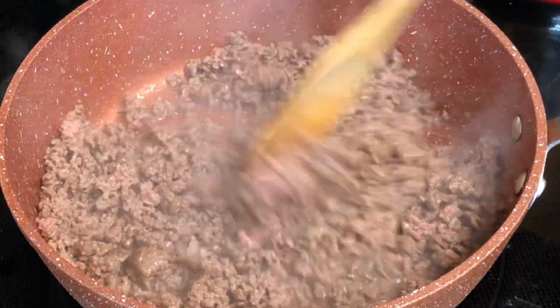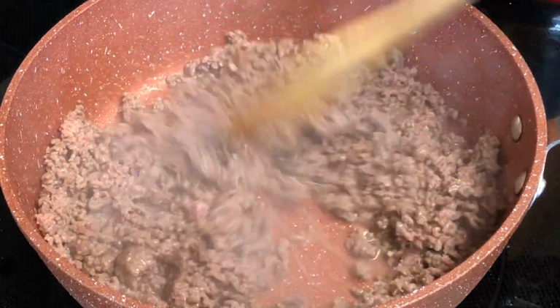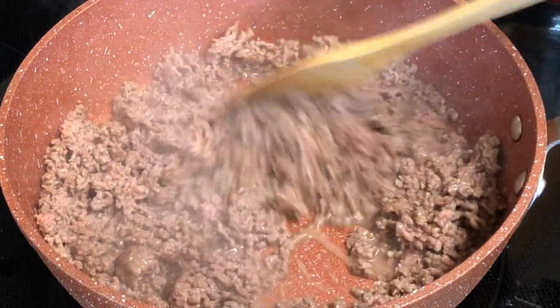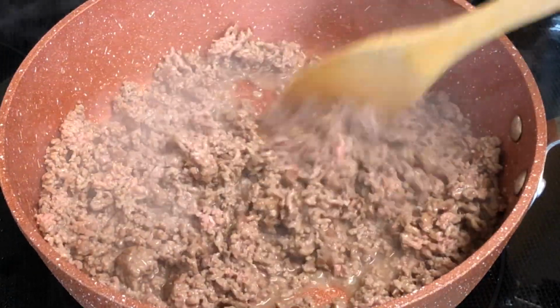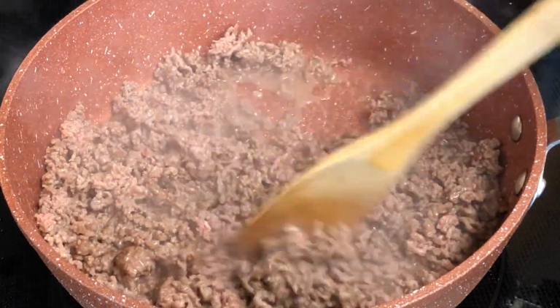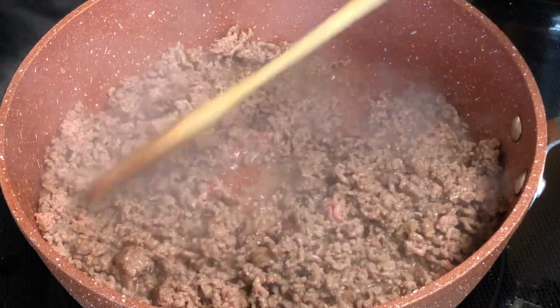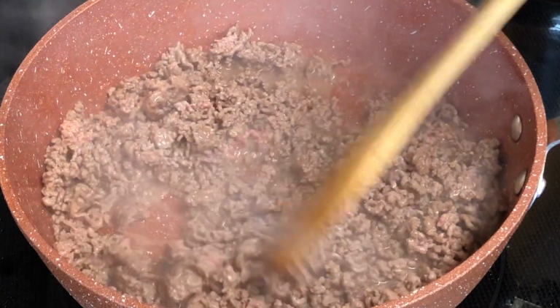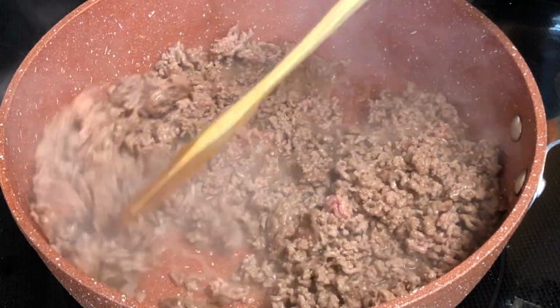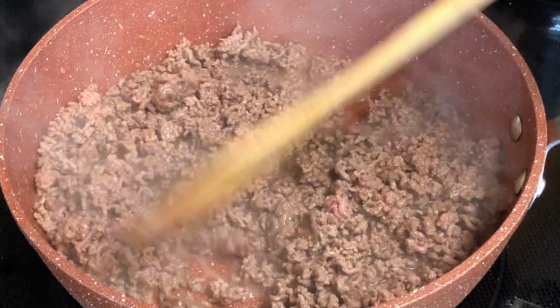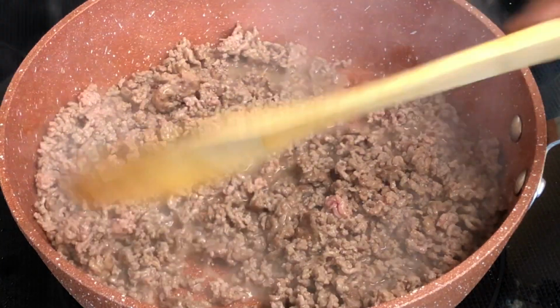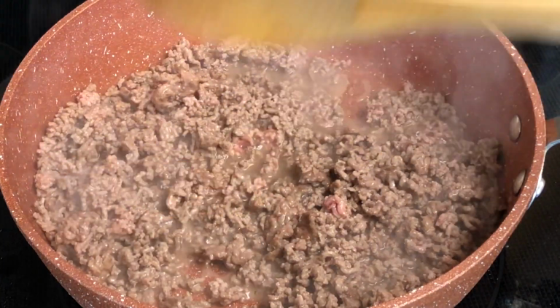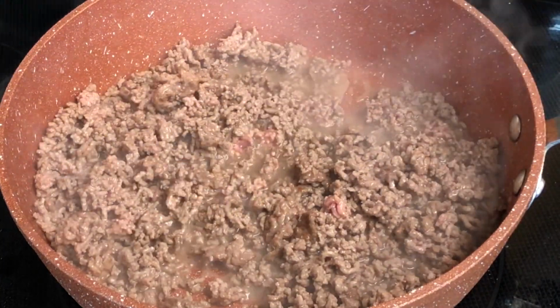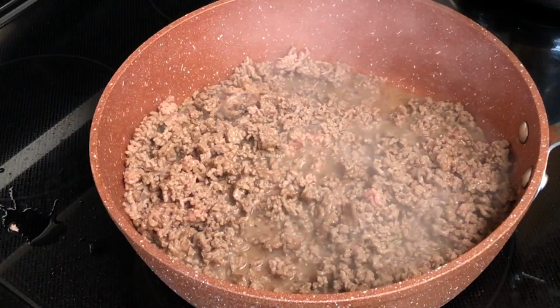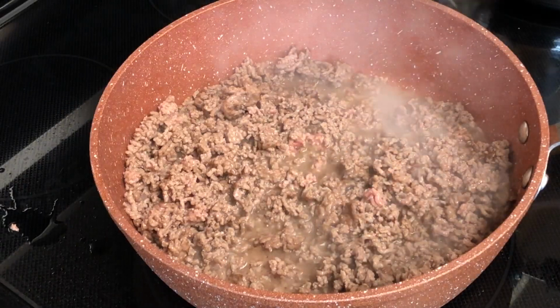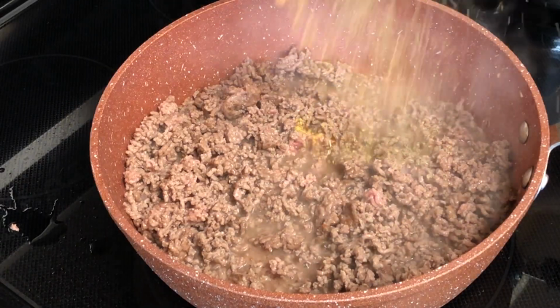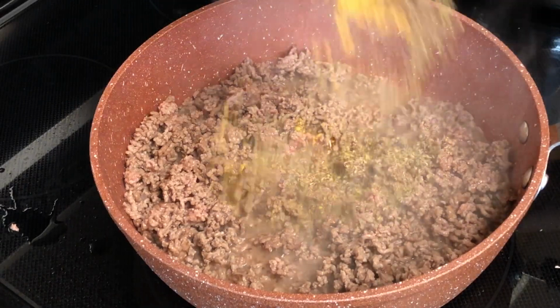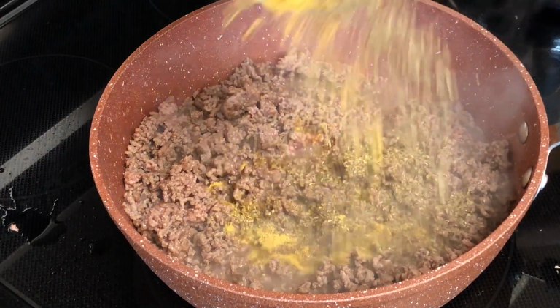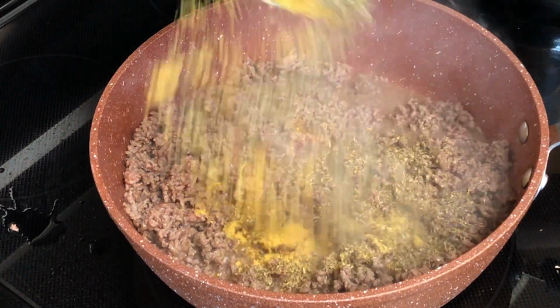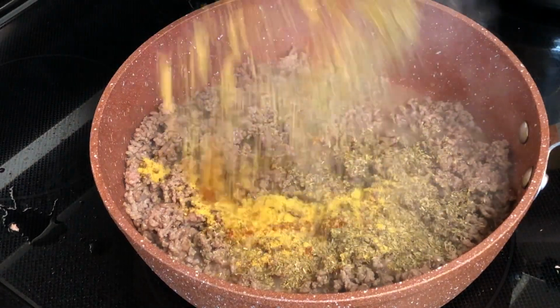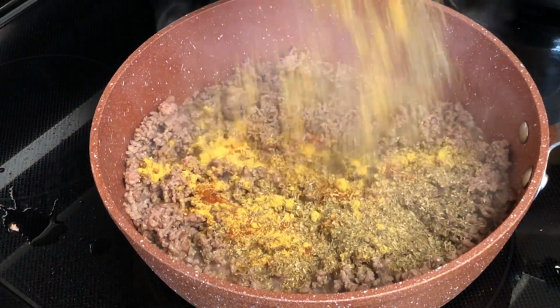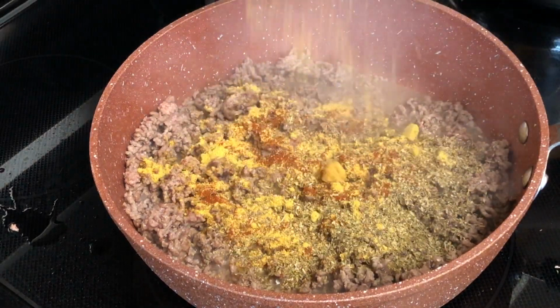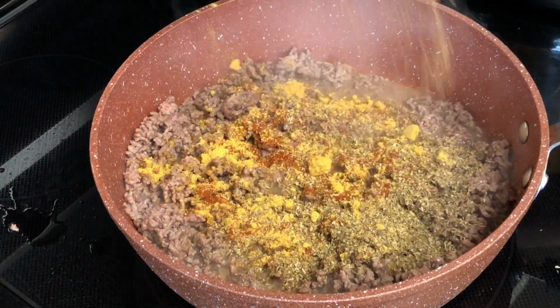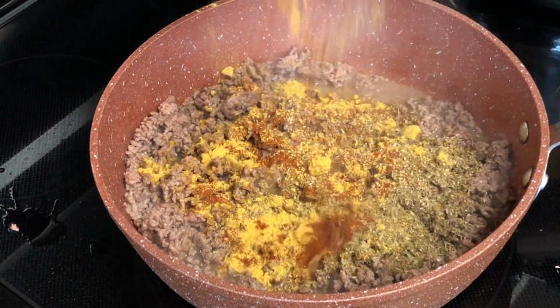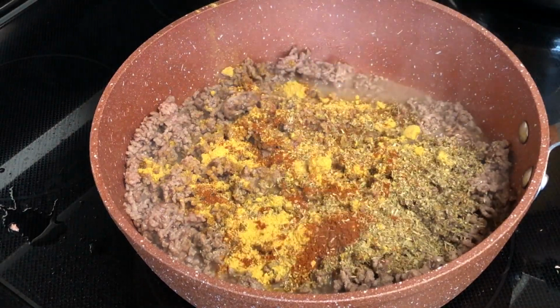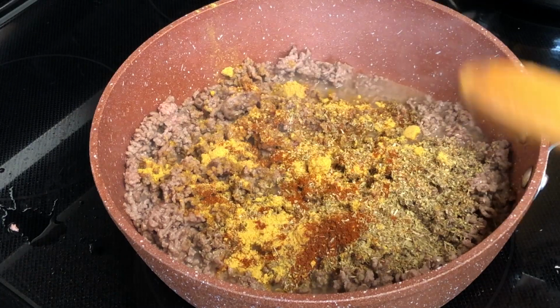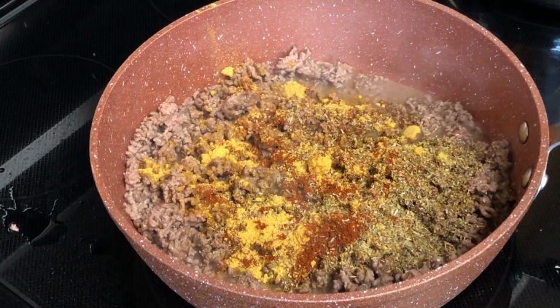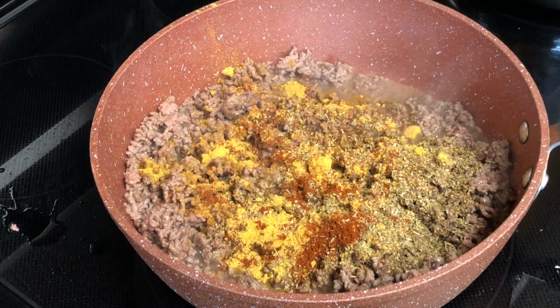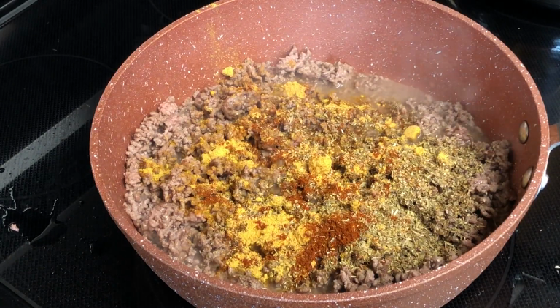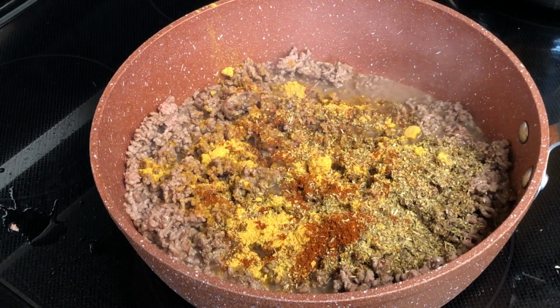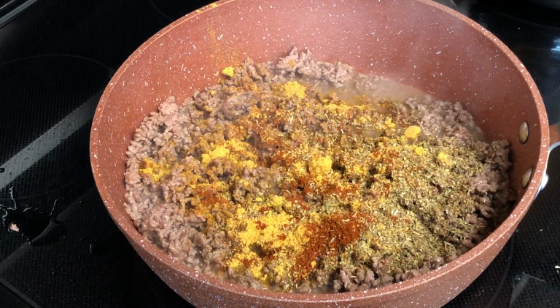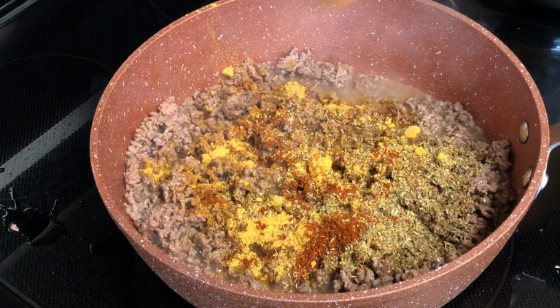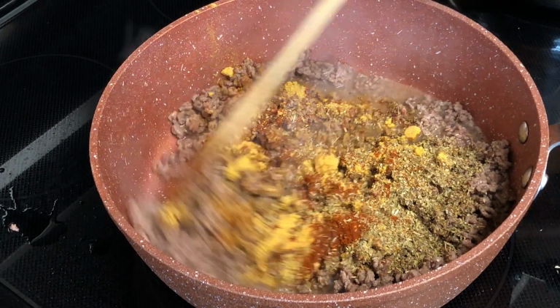Now I'm gonna add my seasonings, which includes the meat season, the oregano, and the chili powder.